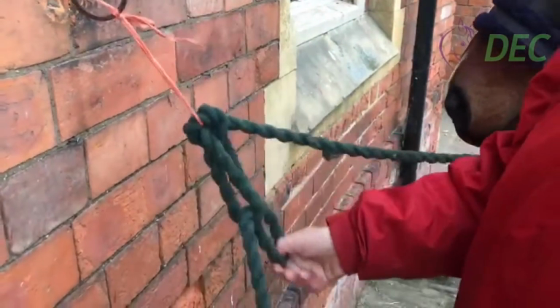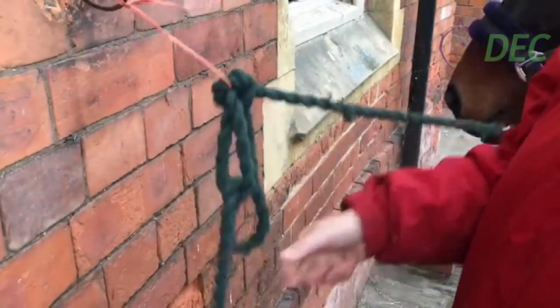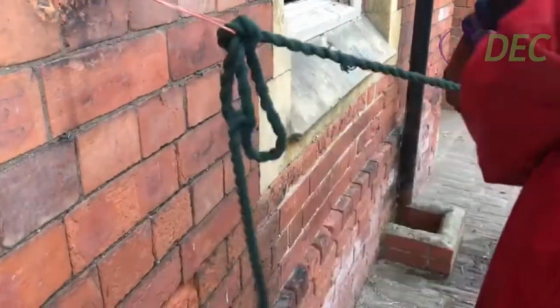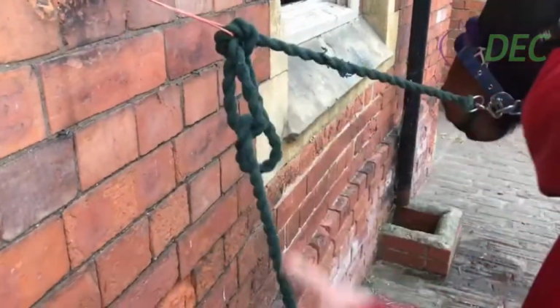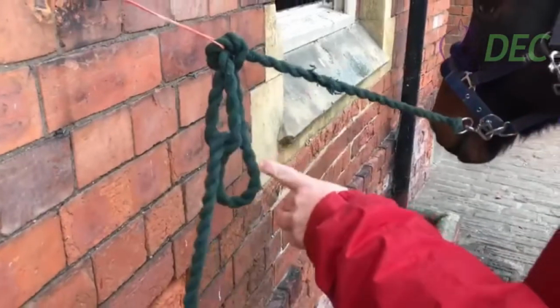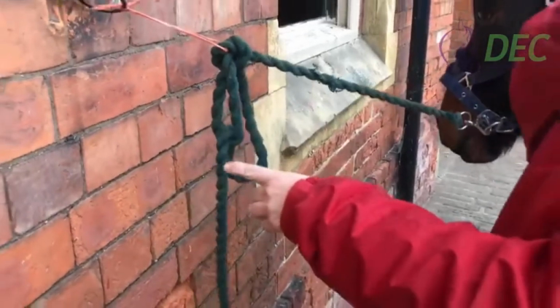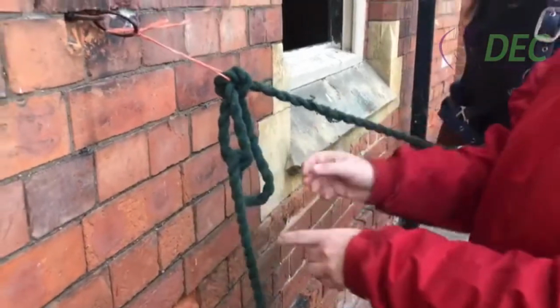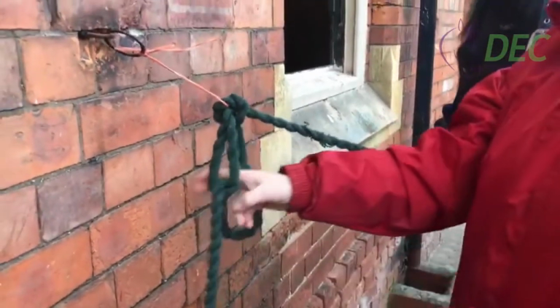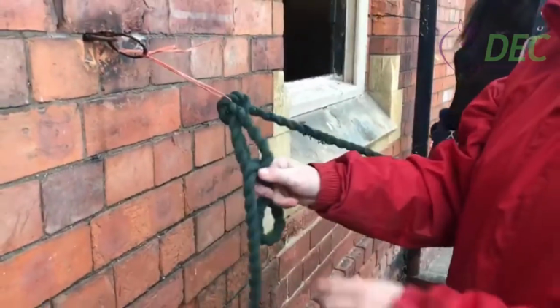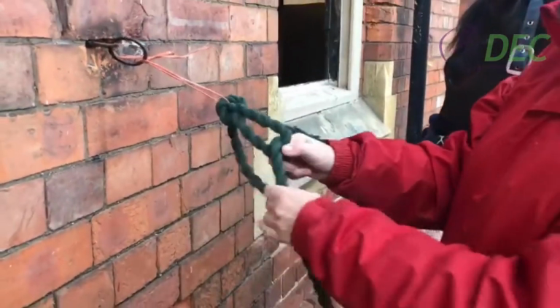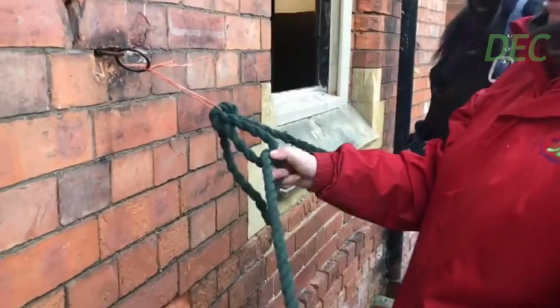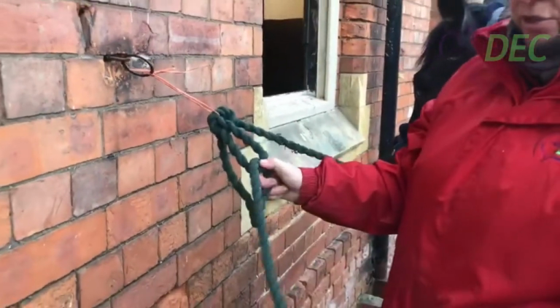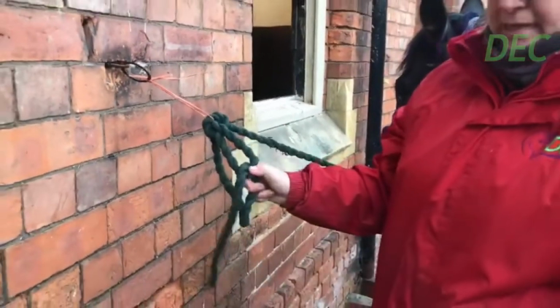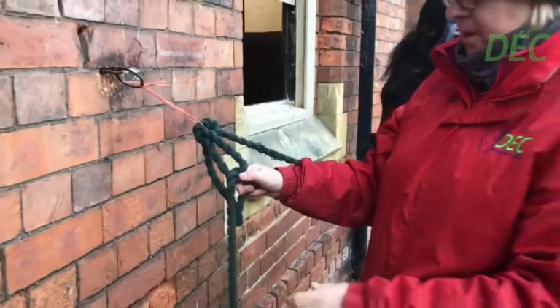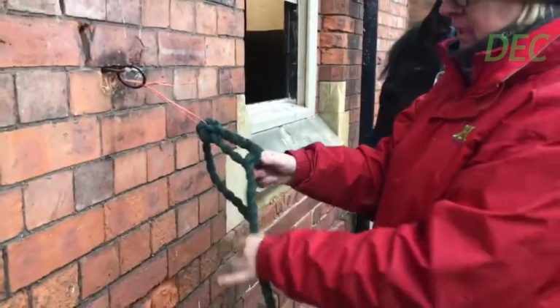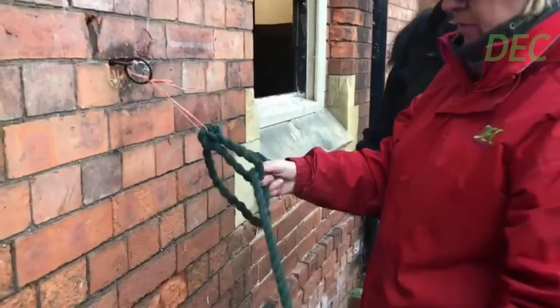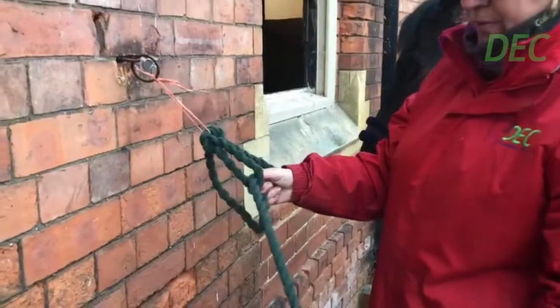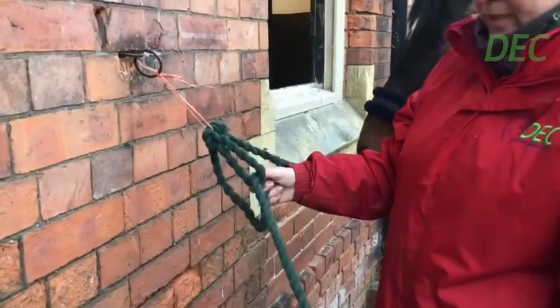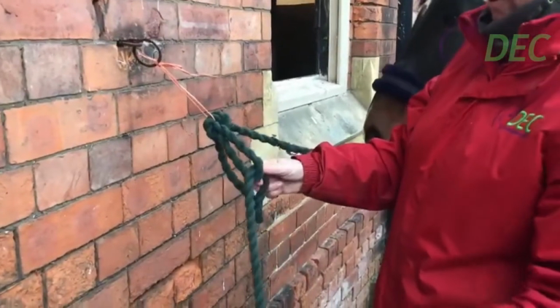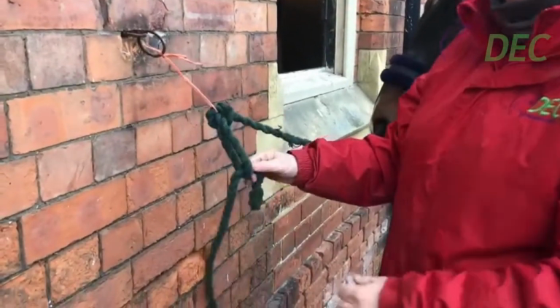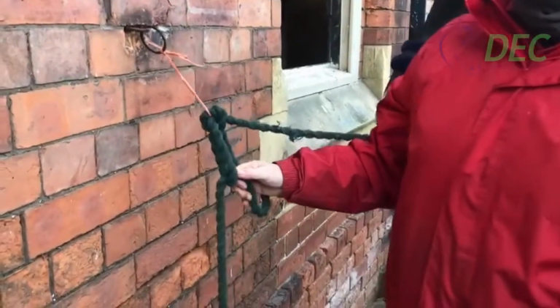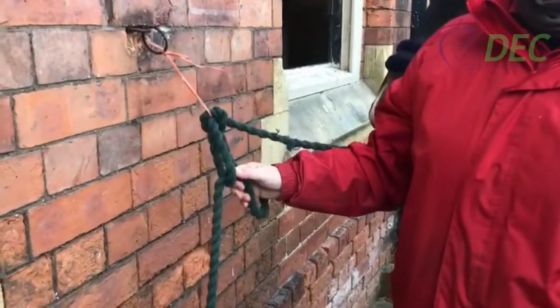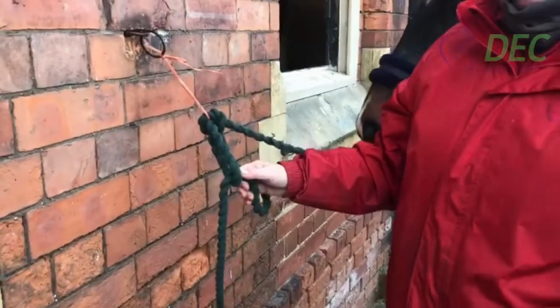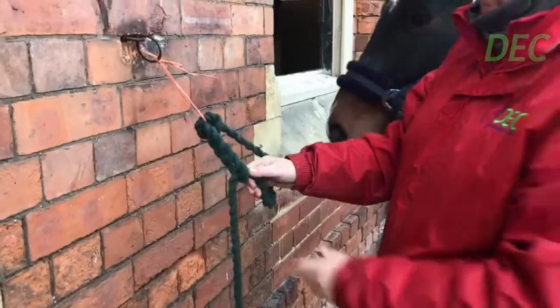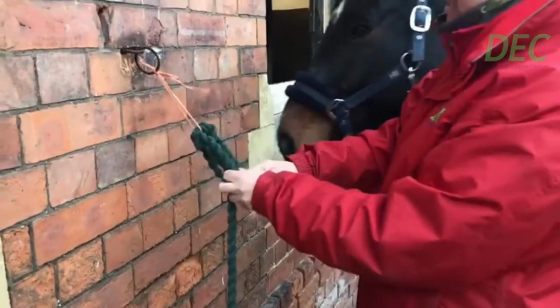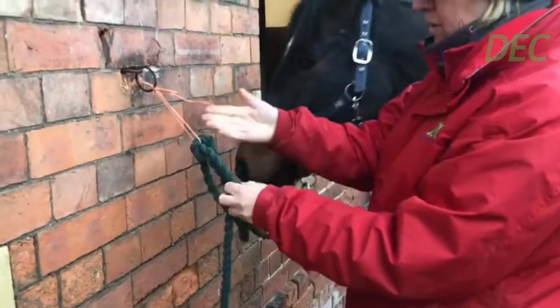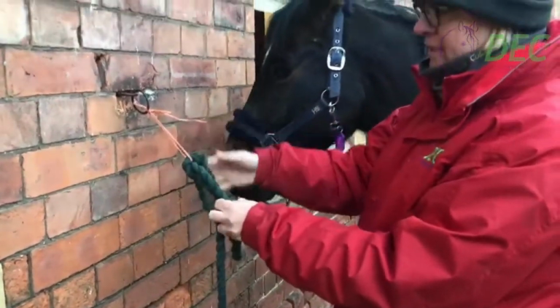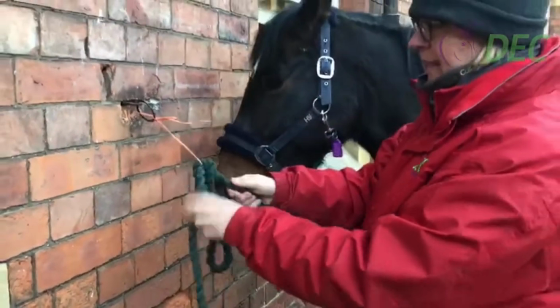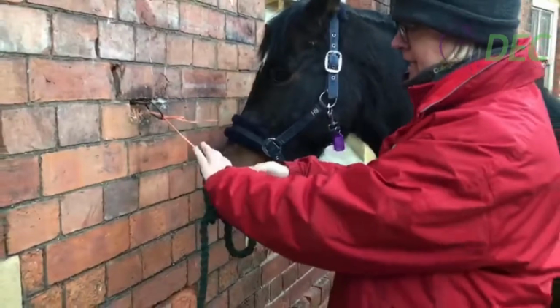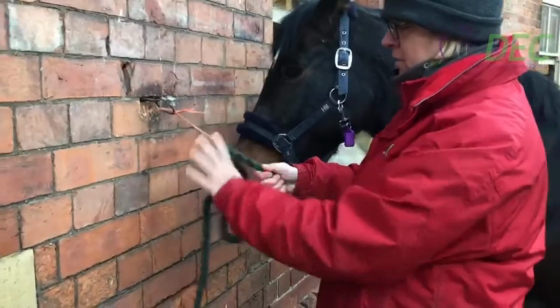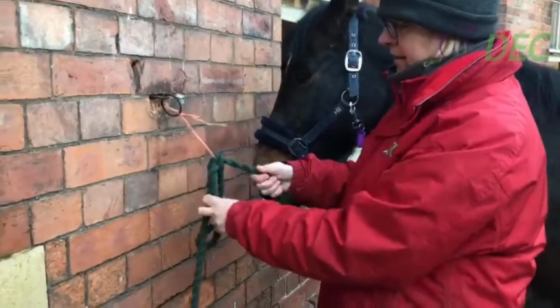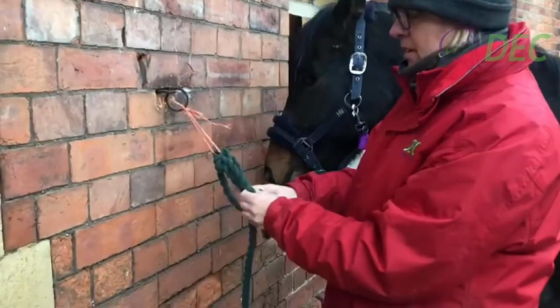So it is a quick release knot. However, ponies are quite good at chewing lead ropes, so we put the end through. Now some people do a lot fancier knots, but this is a basic quick release knot.